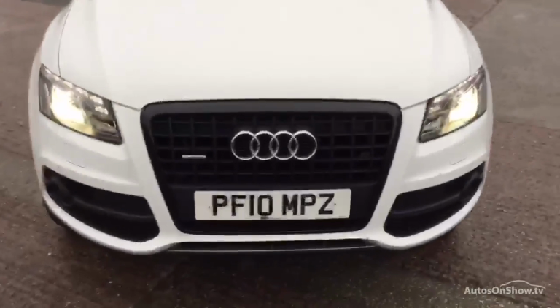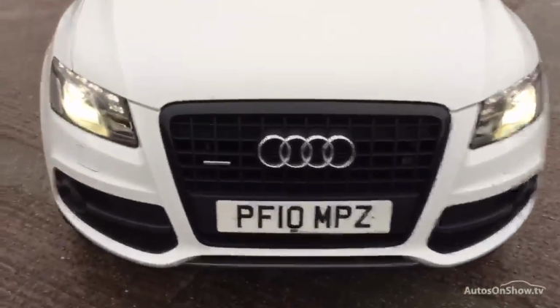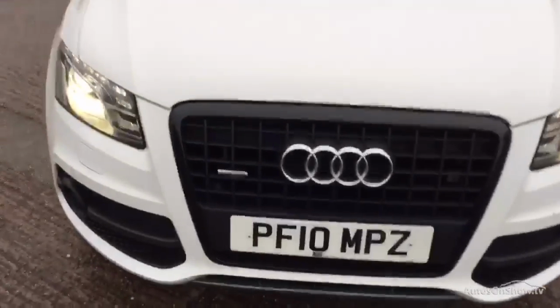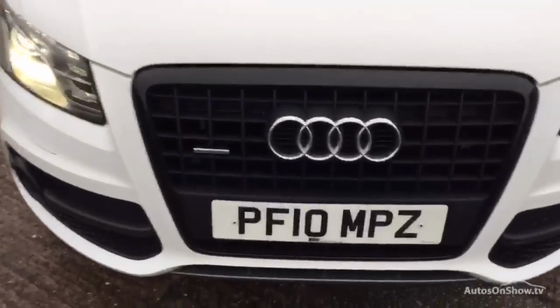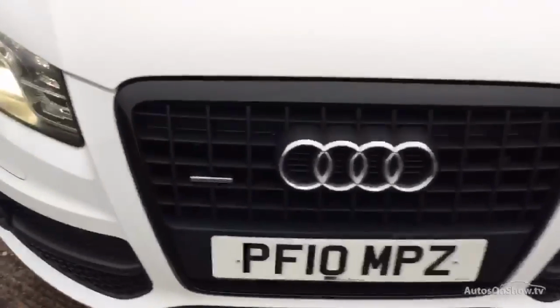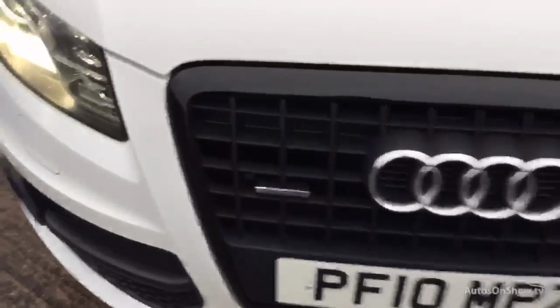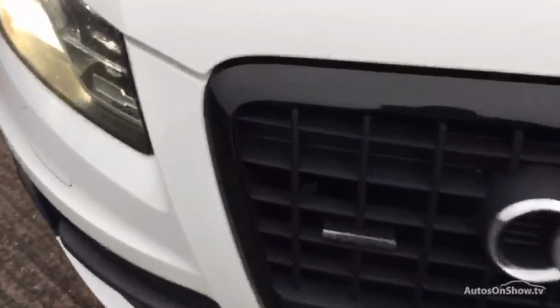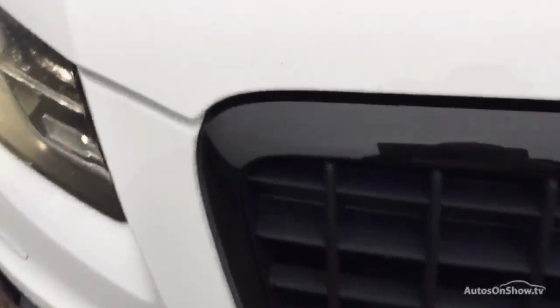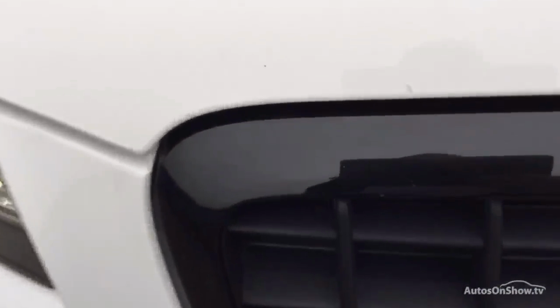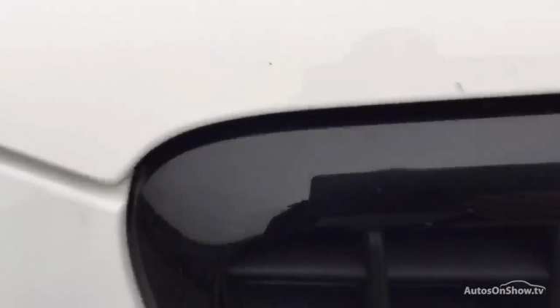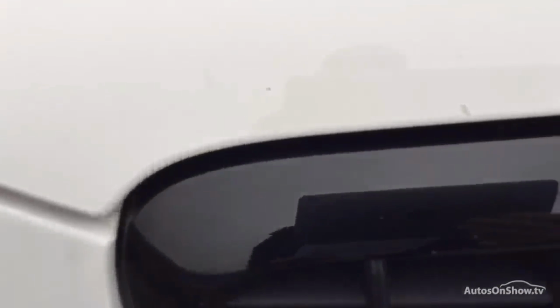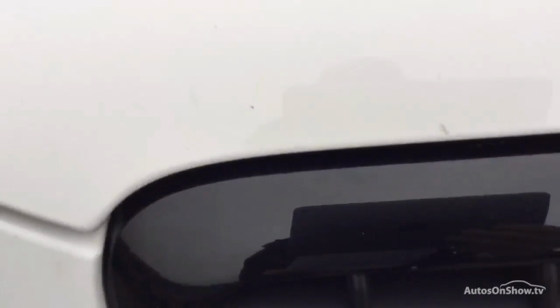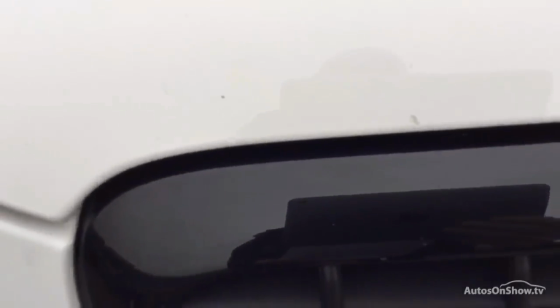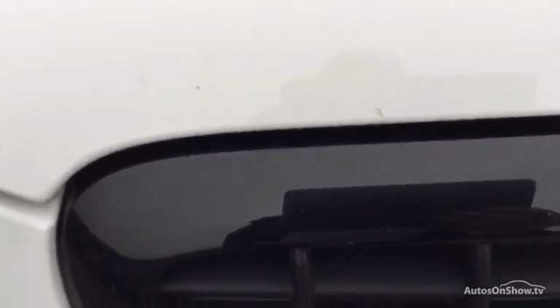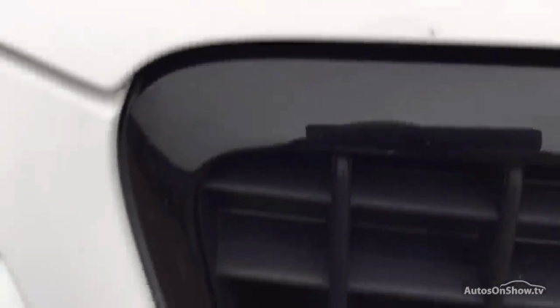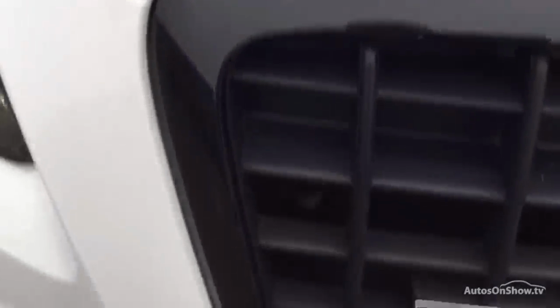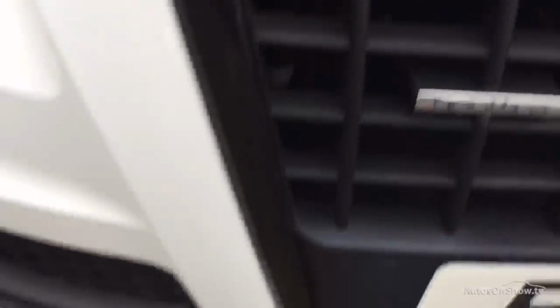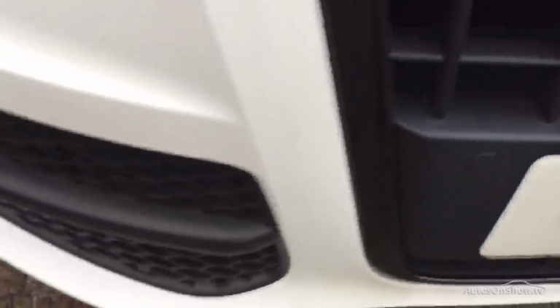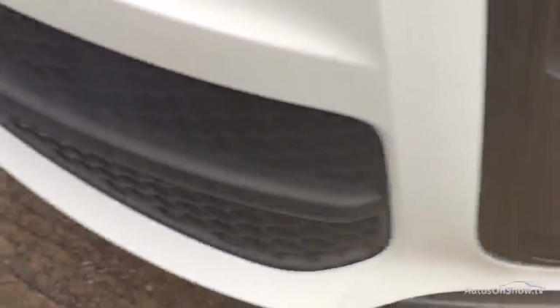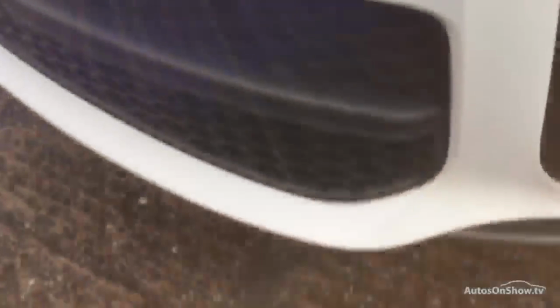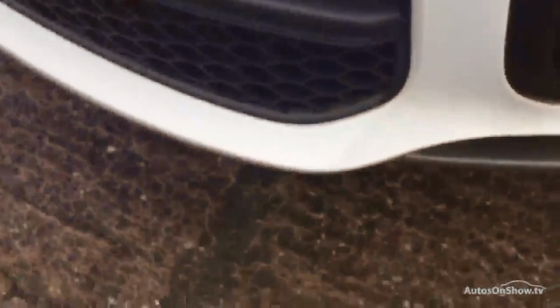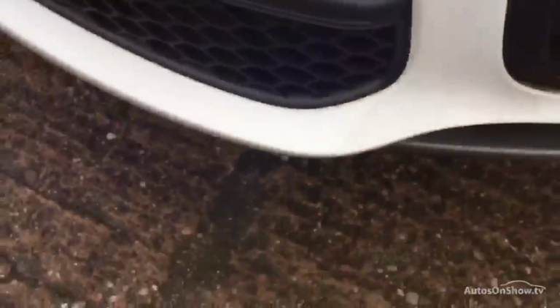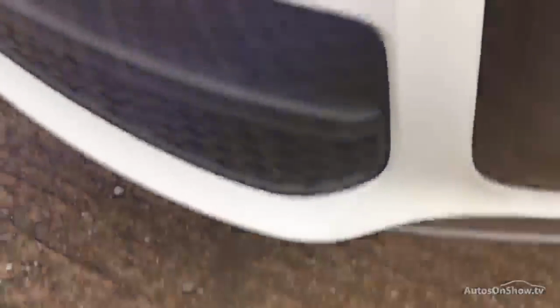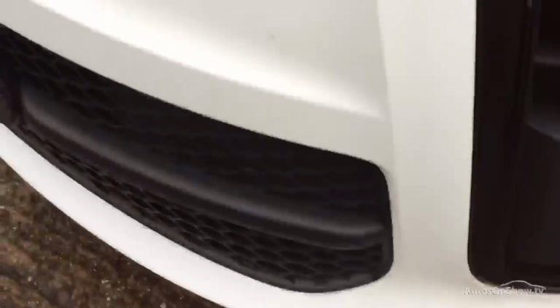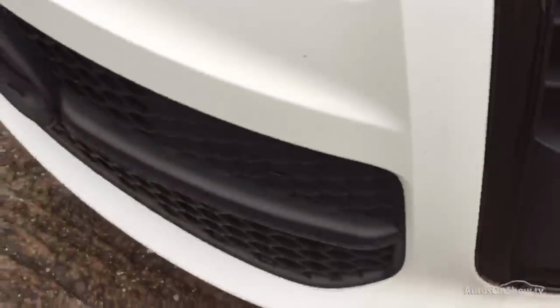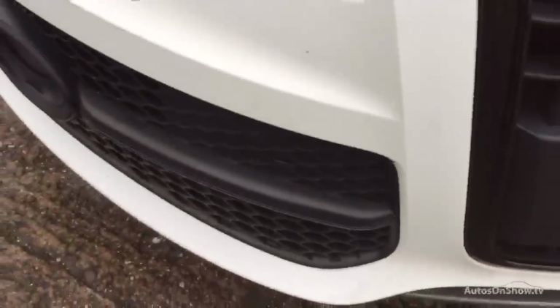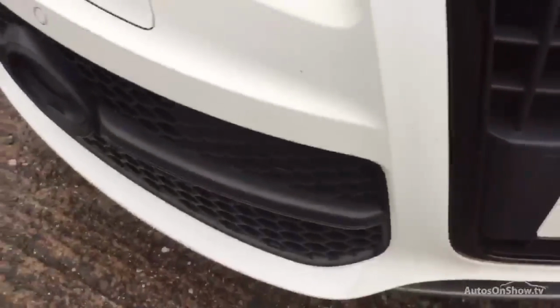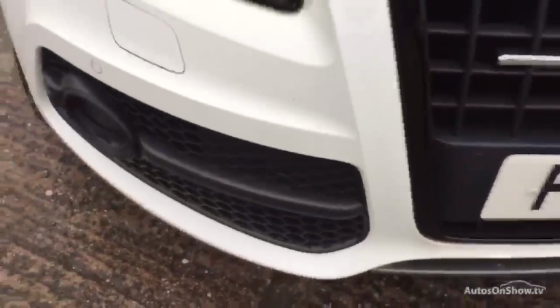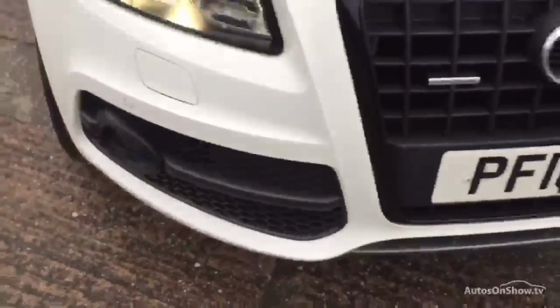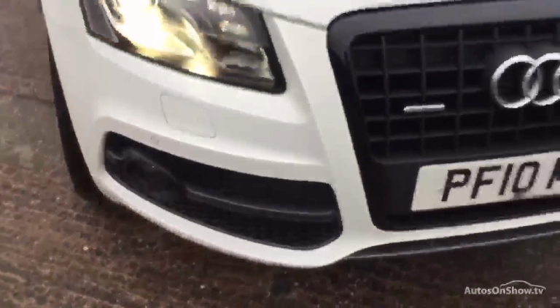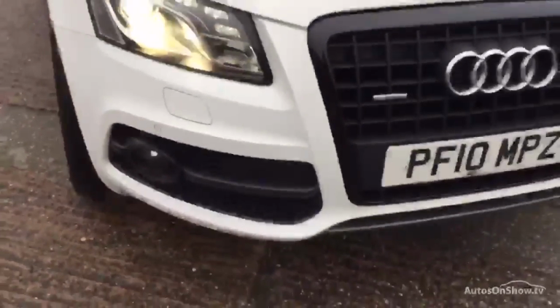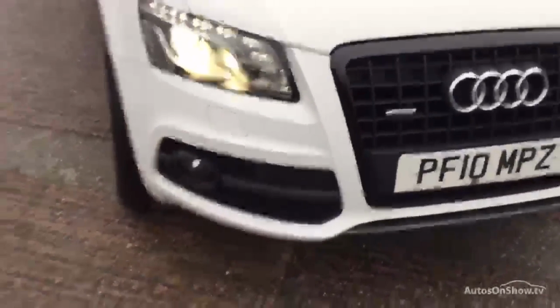There are a few small chips on the bonnet and bumper. There's one there that's been touched in. A couple down there as well — very tiny.